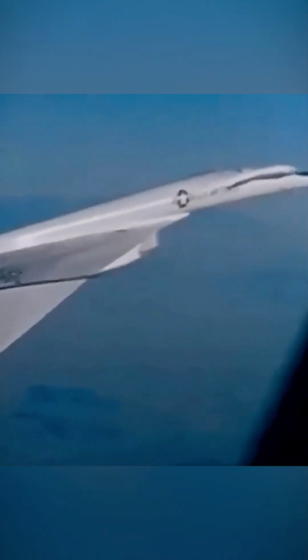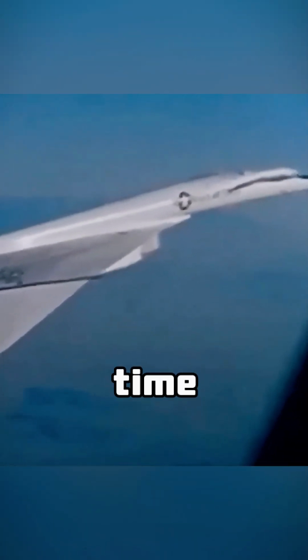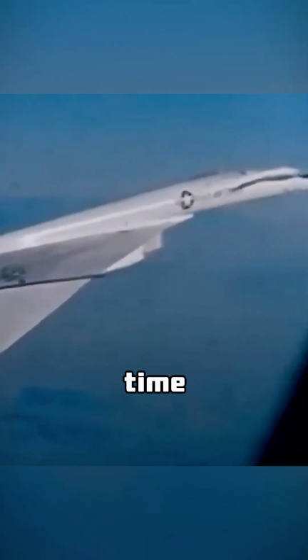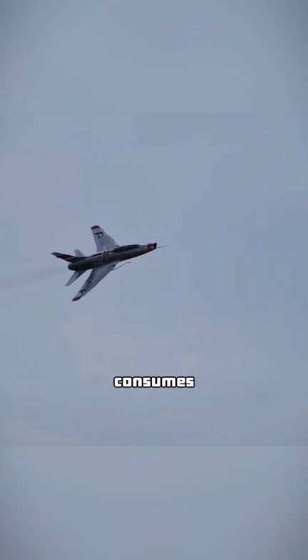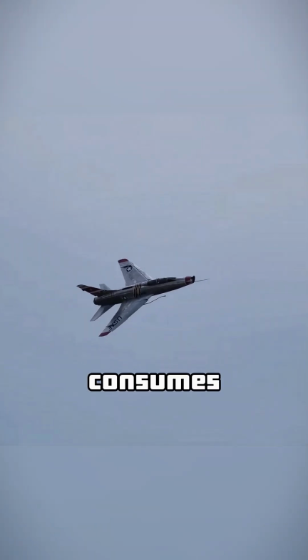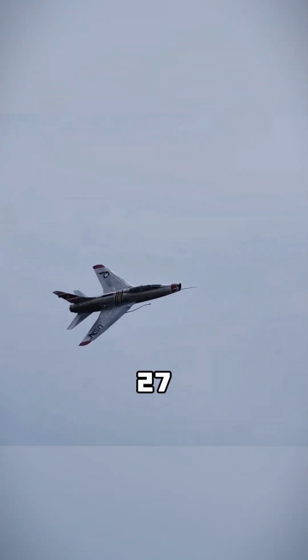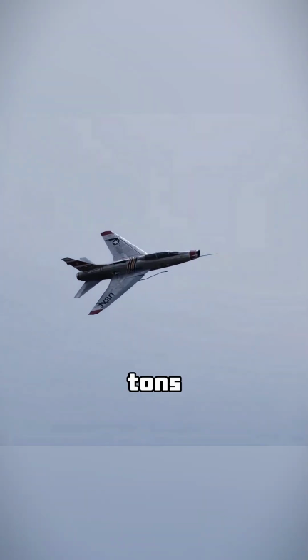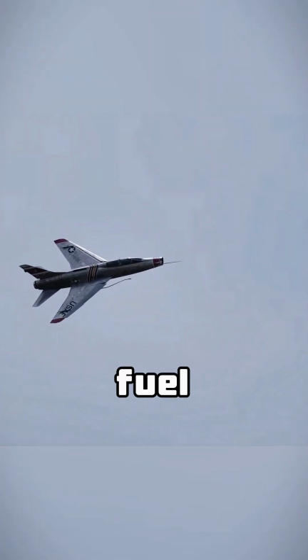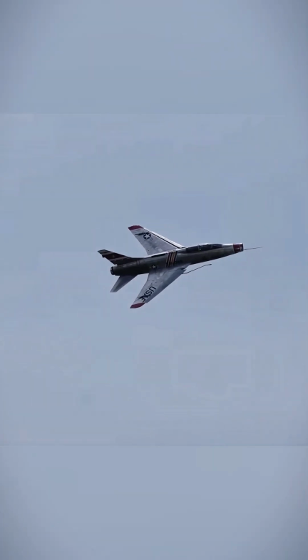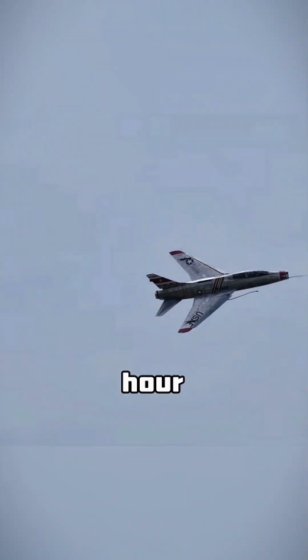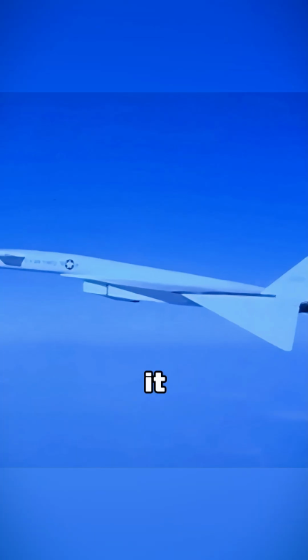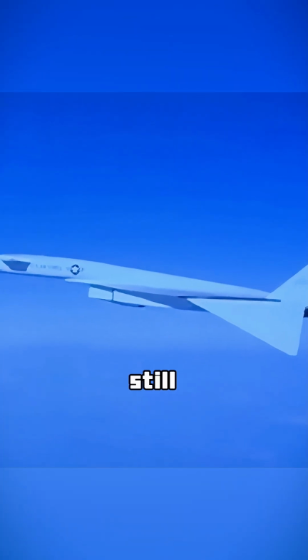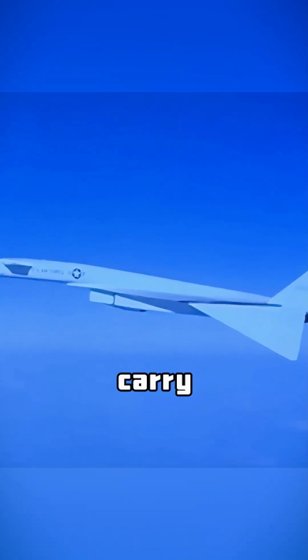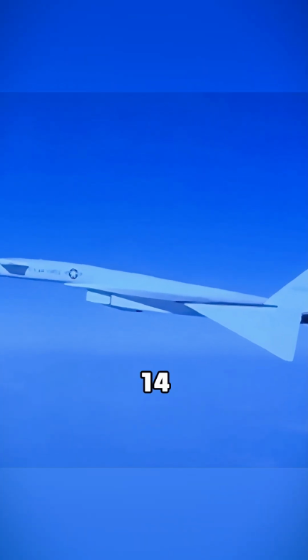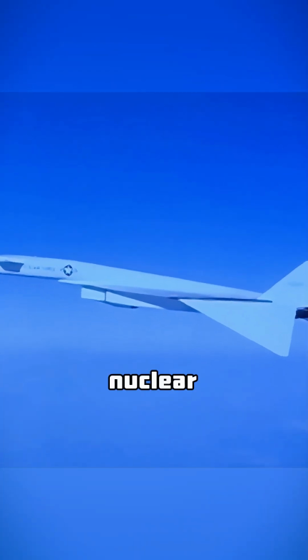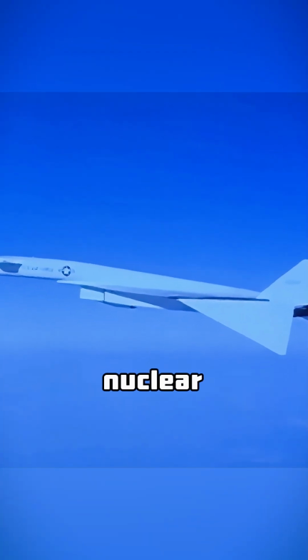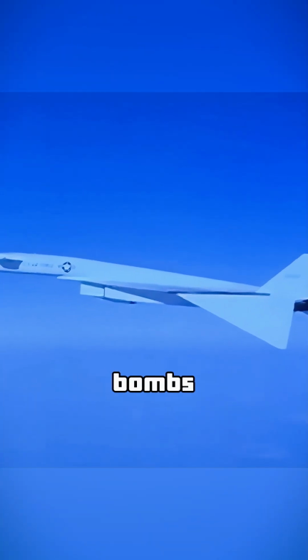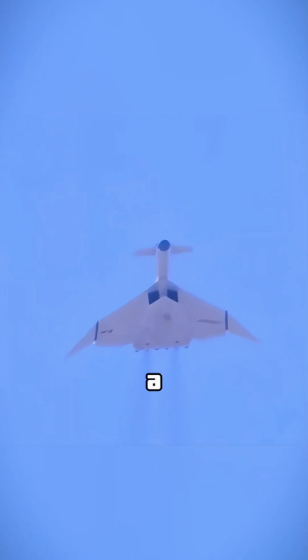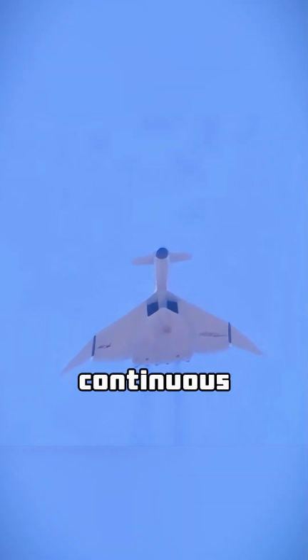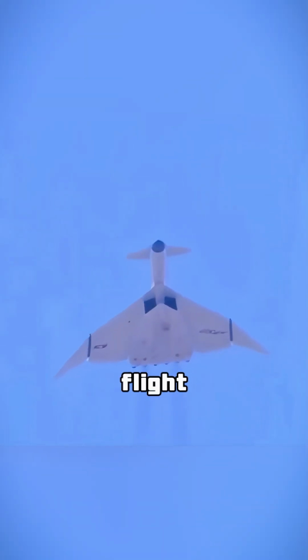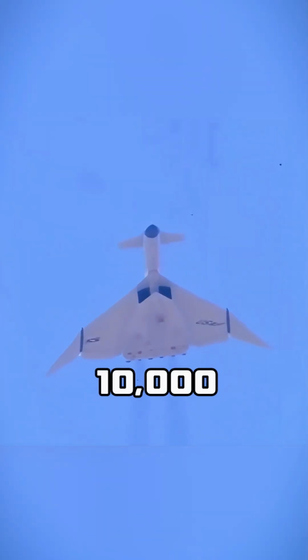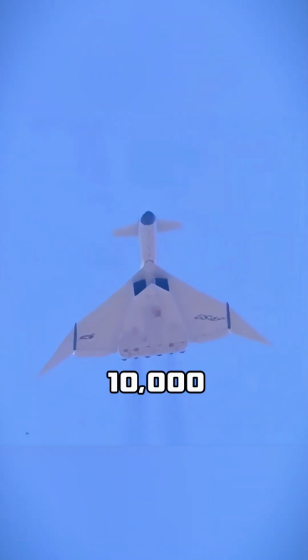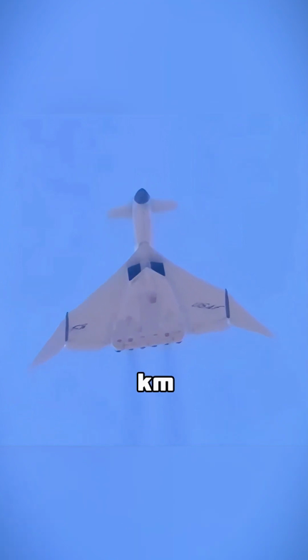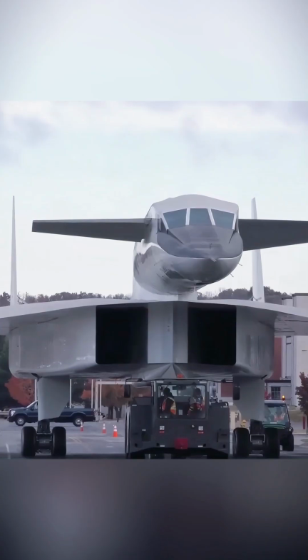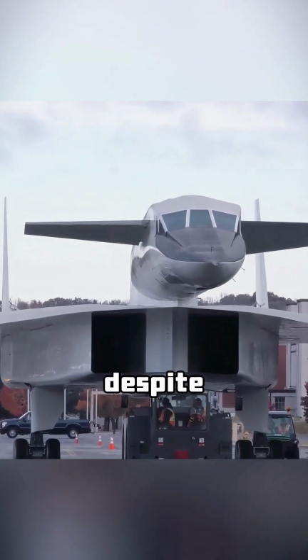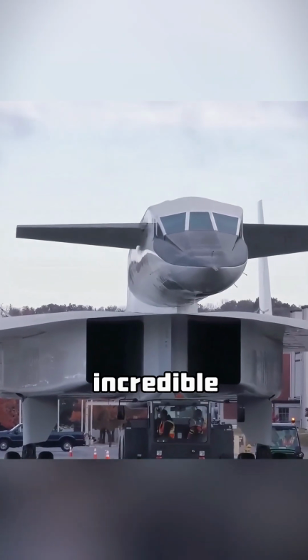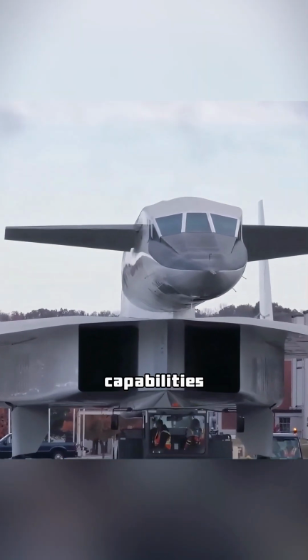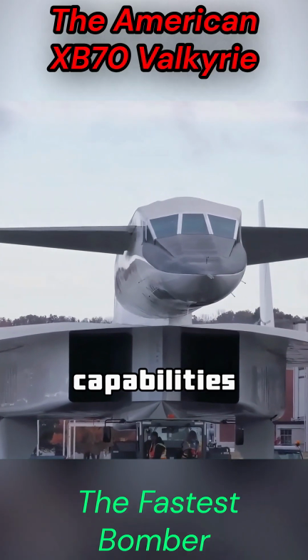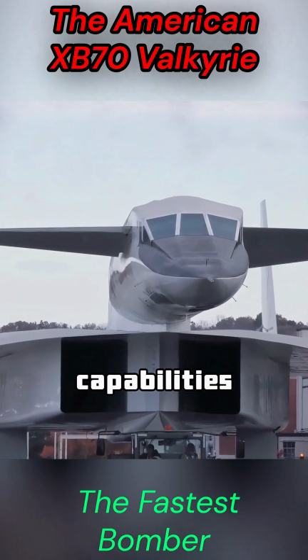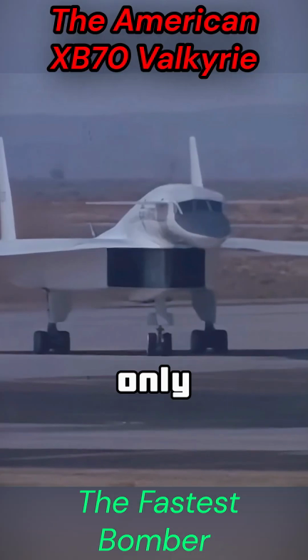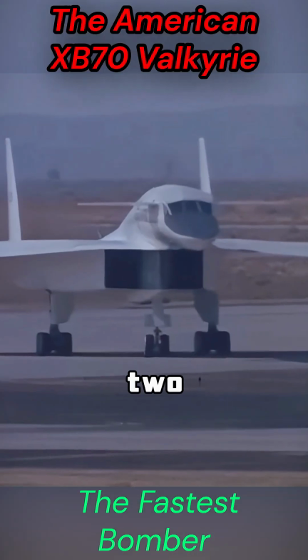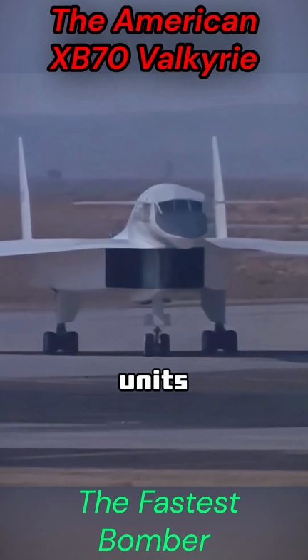It consumes 27 tons of fuel per hour, but can still carry 14 nuclear bombs with a continuous flight range of 10,000 kilometers. Despite these incredible capabilities, only two units were ever produced.